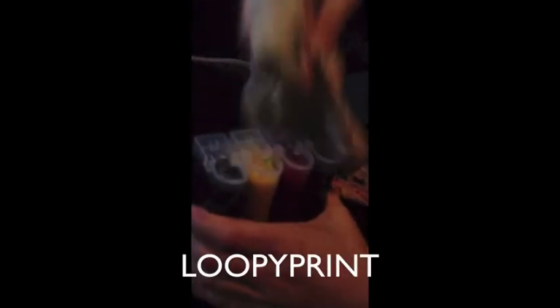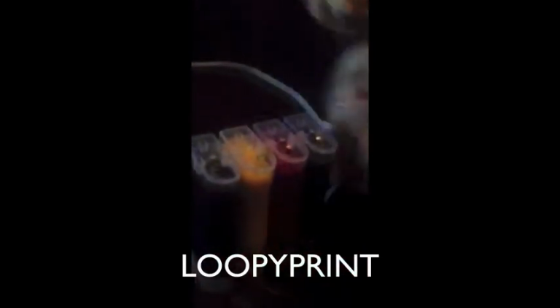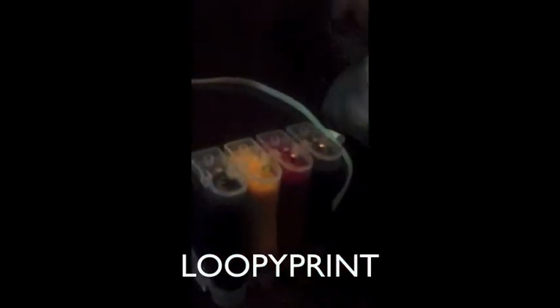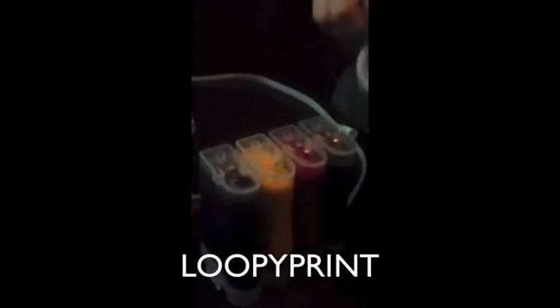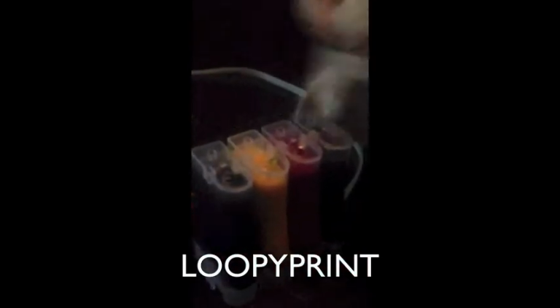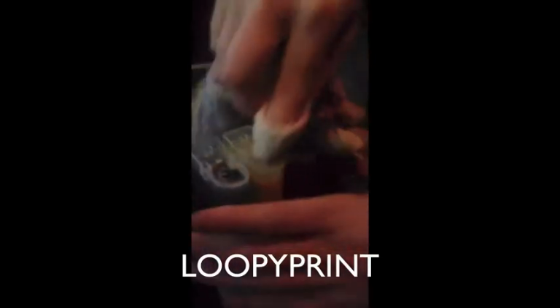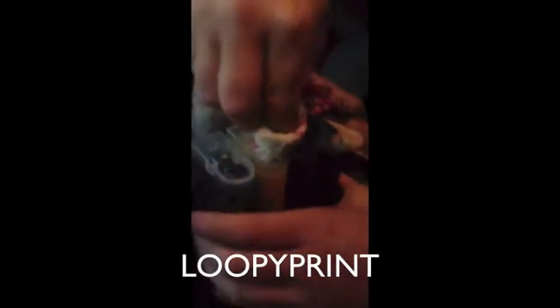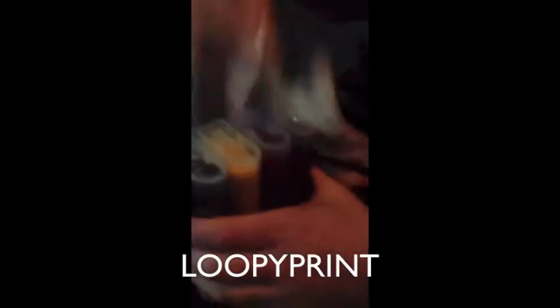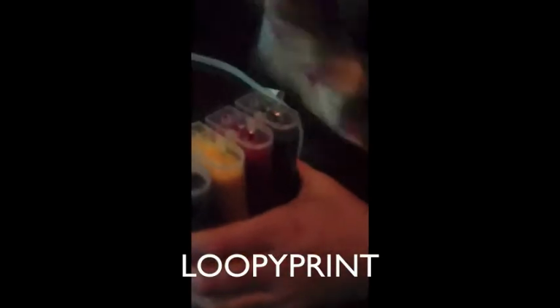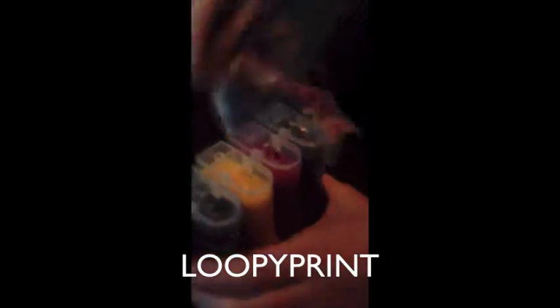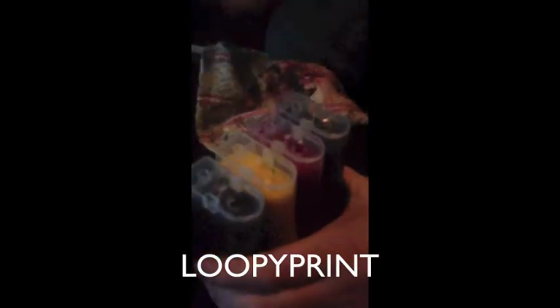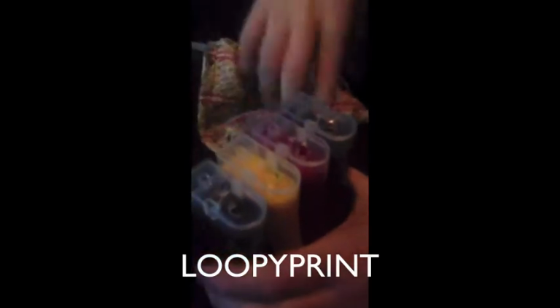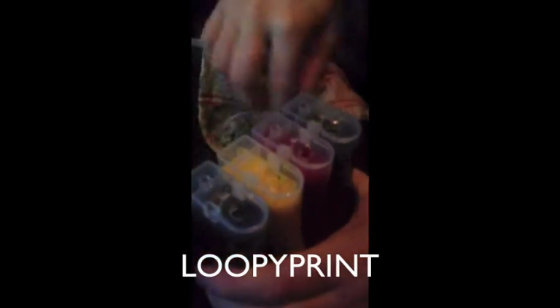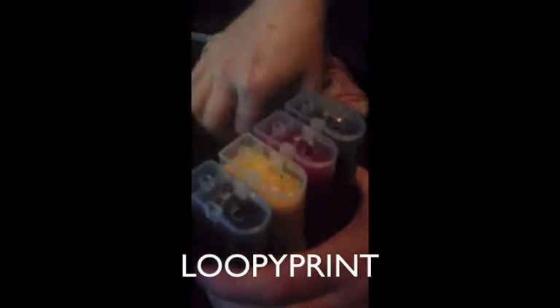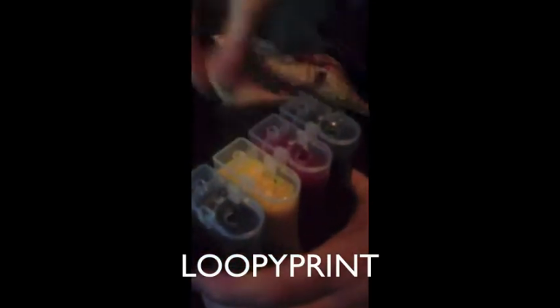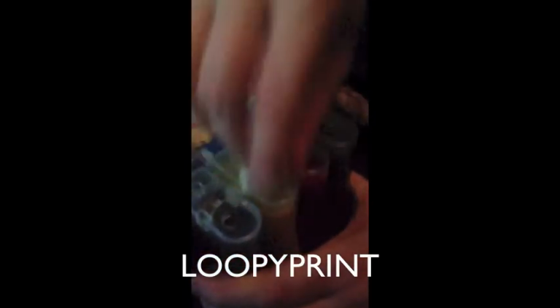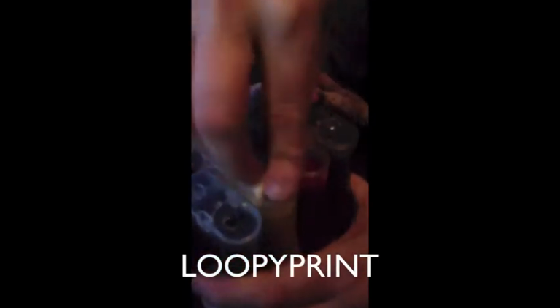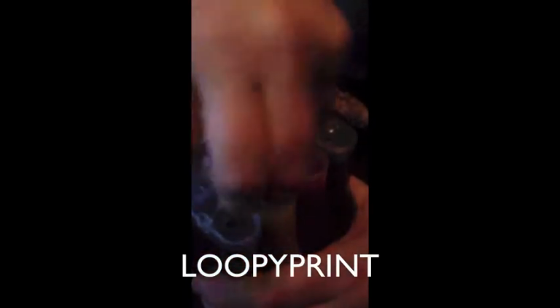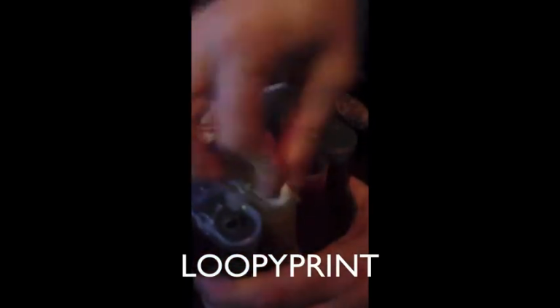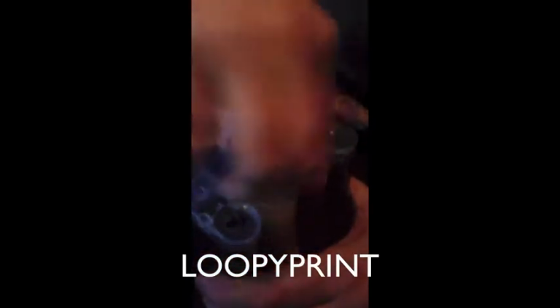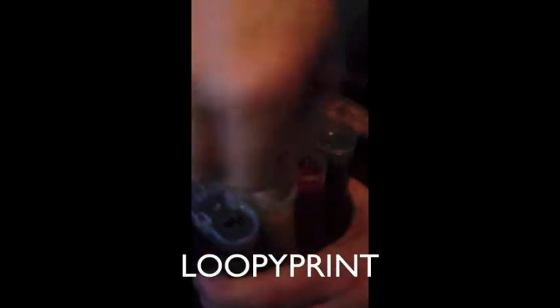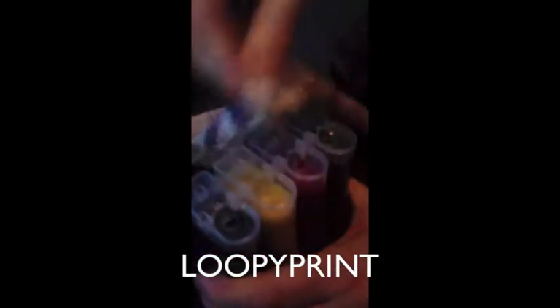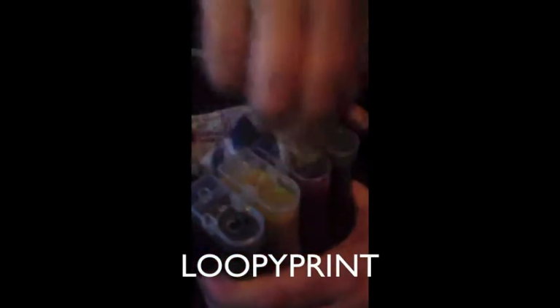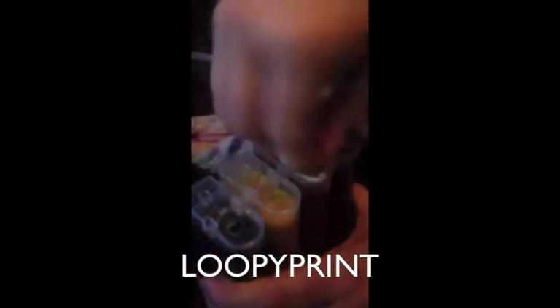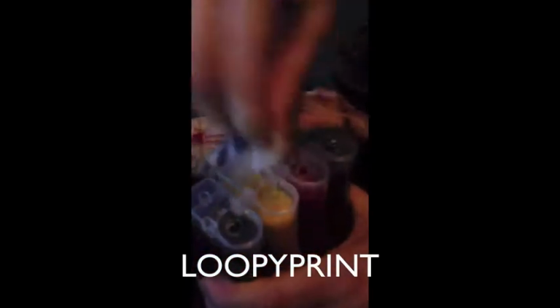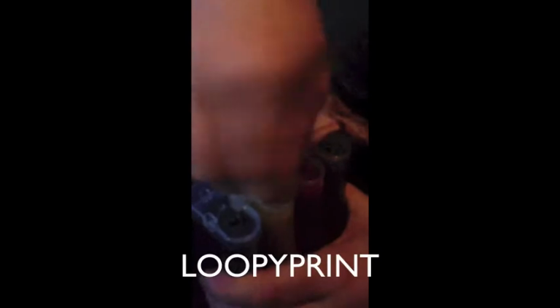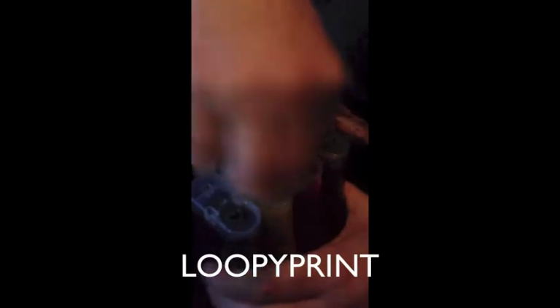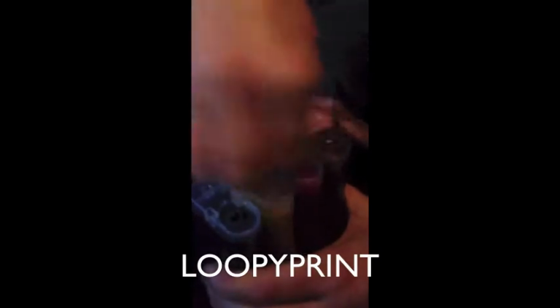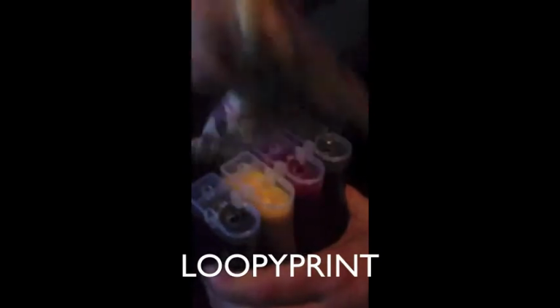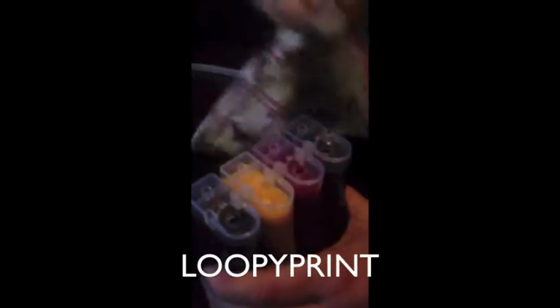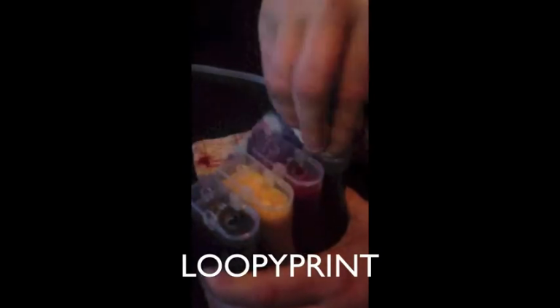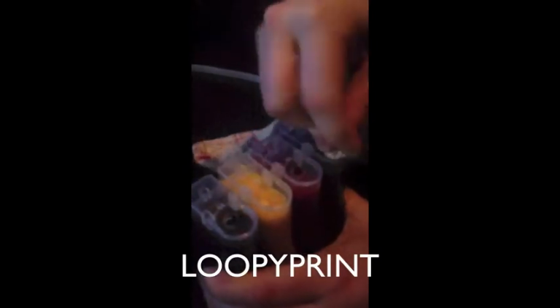Once you've filled all the ink pots, give everything a good clean. Make sure there is not one bit of ink left anywhere on the pots. You don't want any ink anywhere, so make sure you give it a good clean.